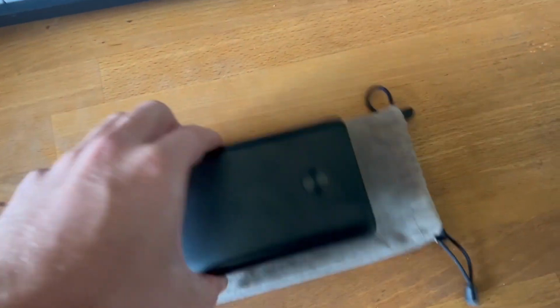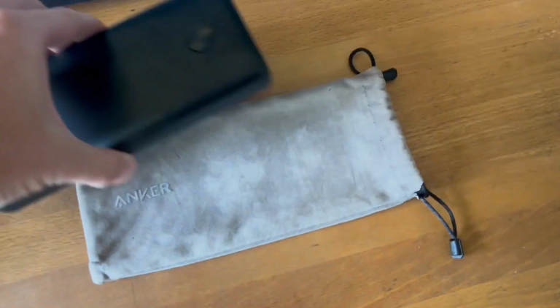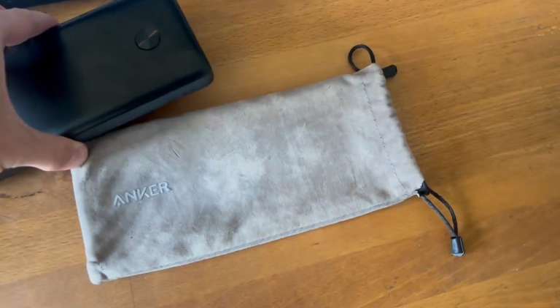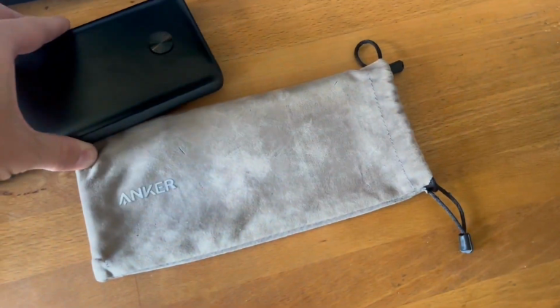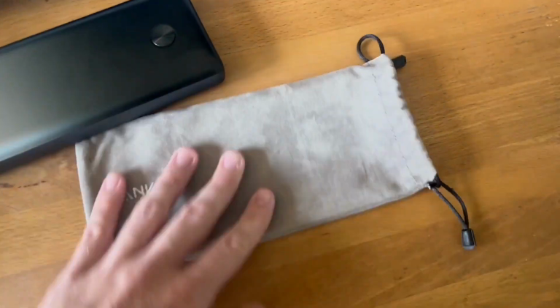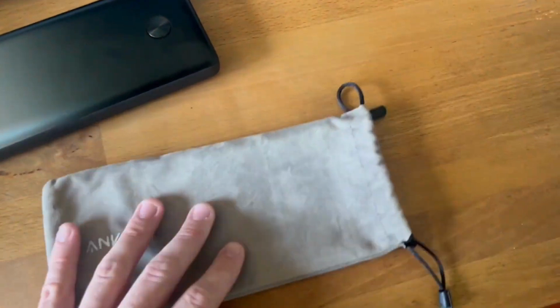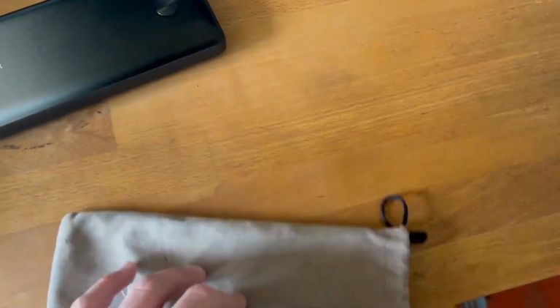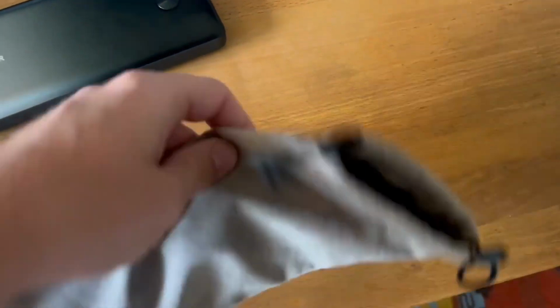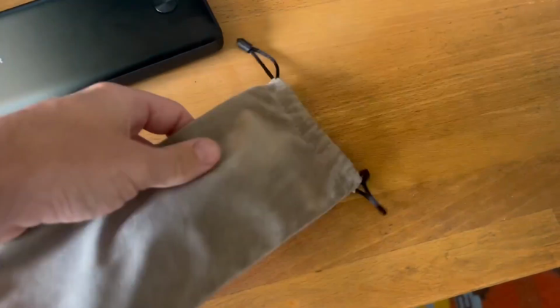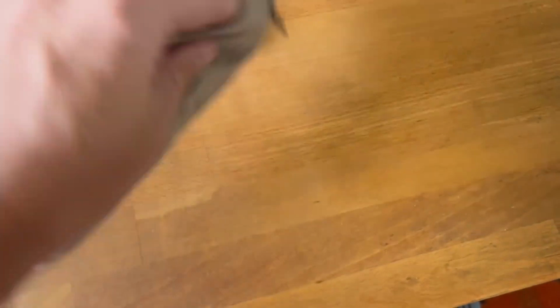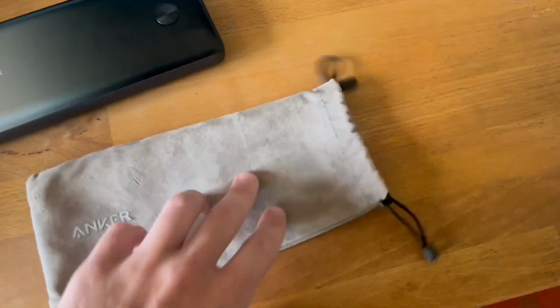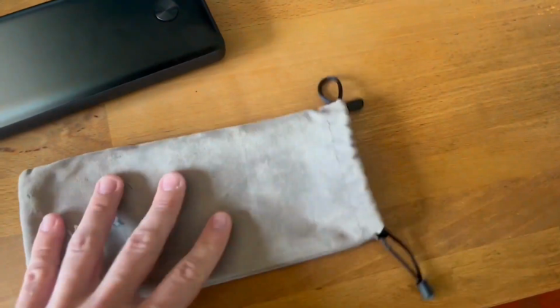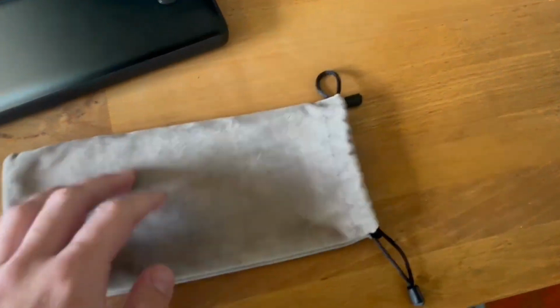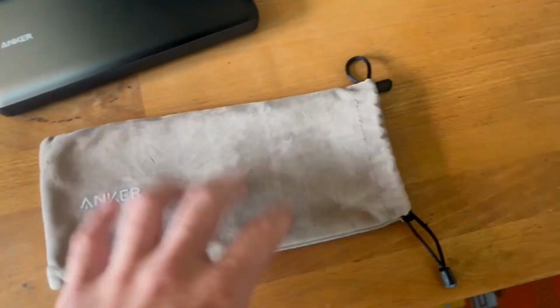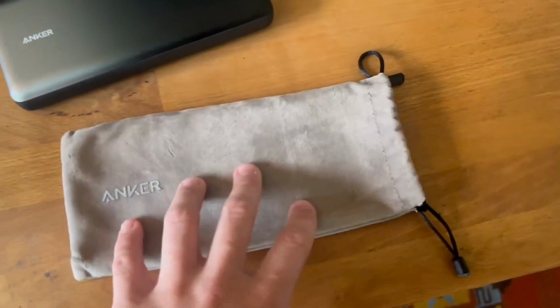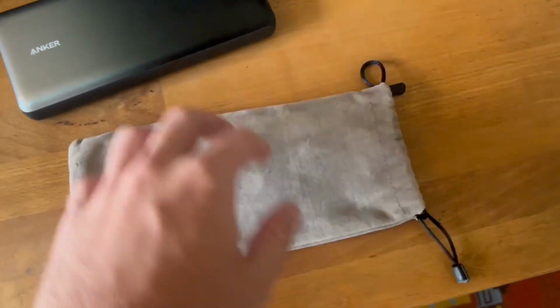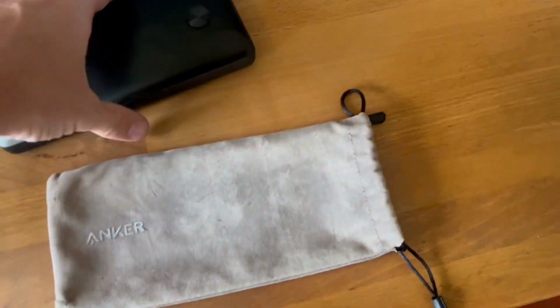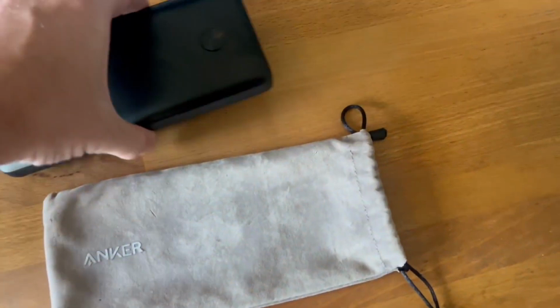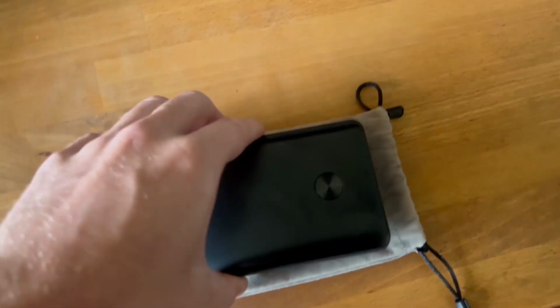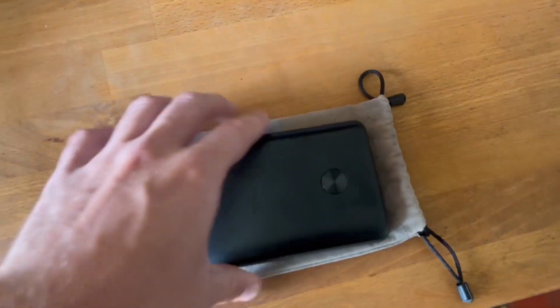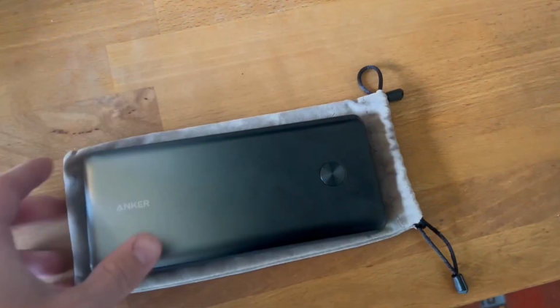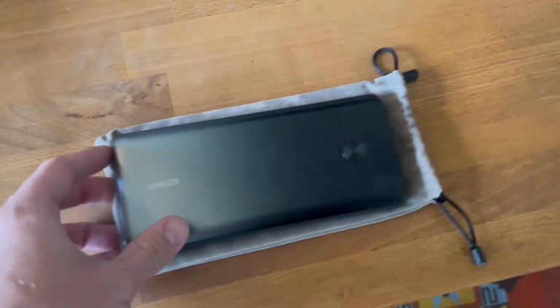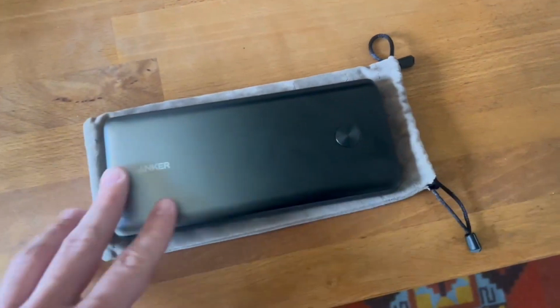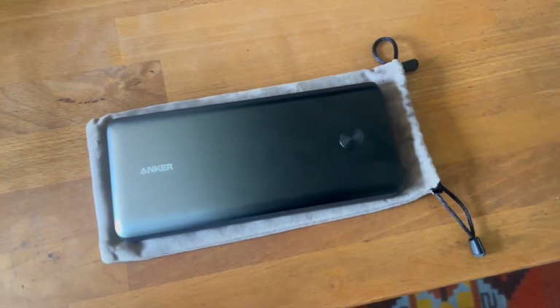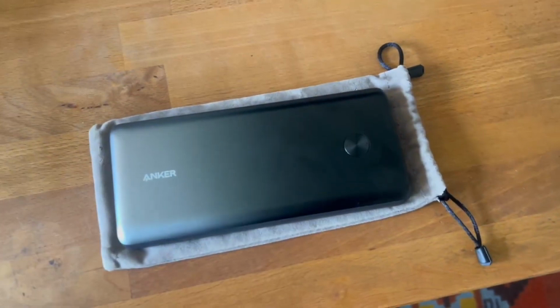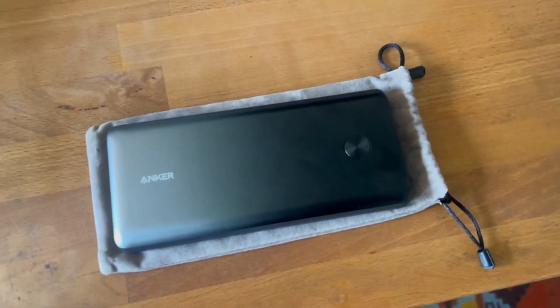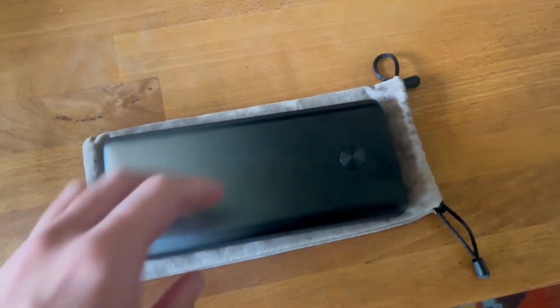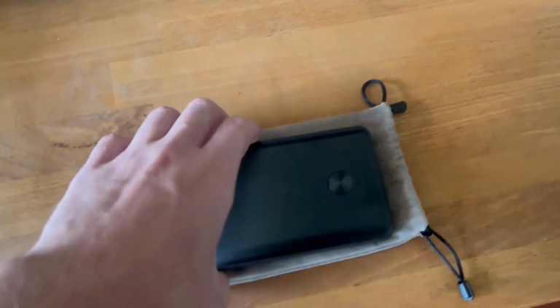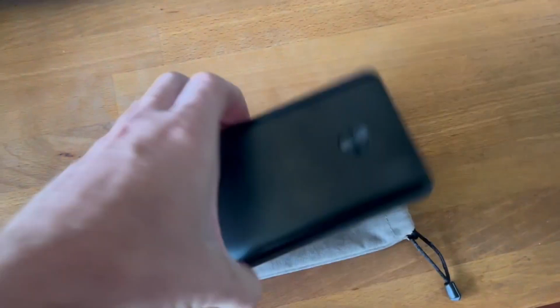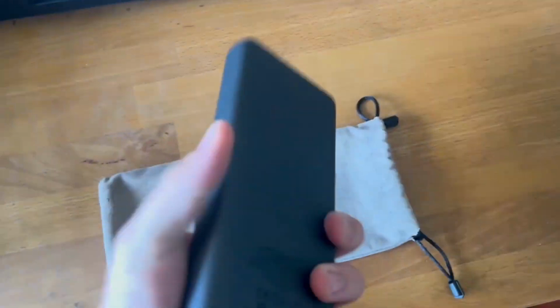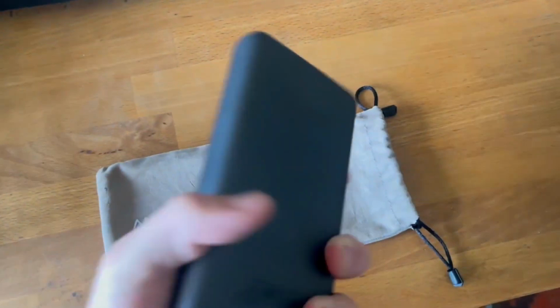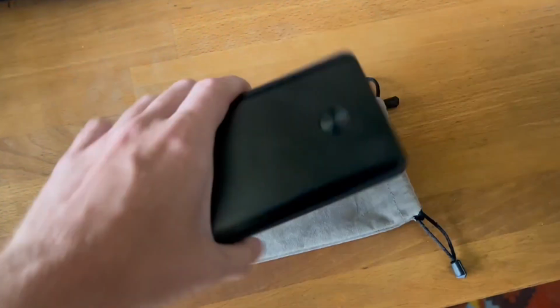It also comes with this nice little carrying case, which is great — keeps it protected. I almost actually never take it out of the carrying case. And it's really weighty, really solid.